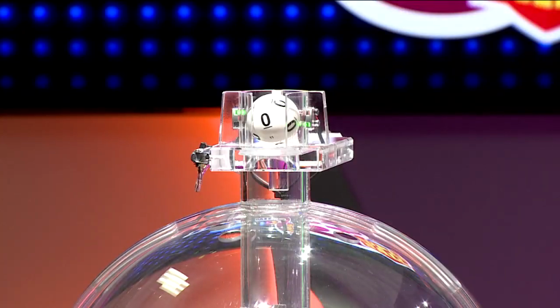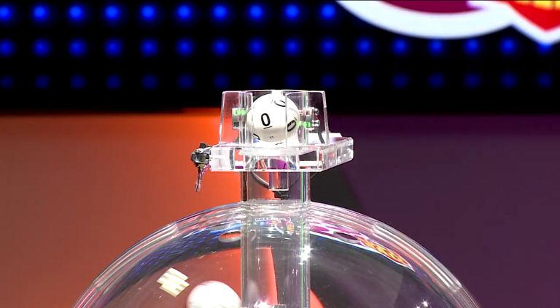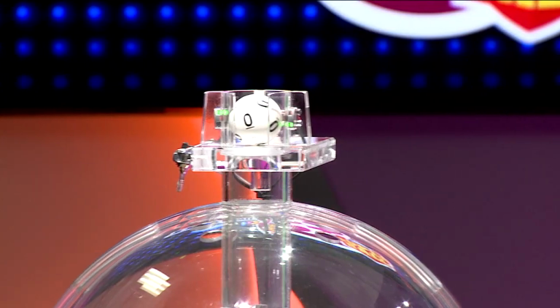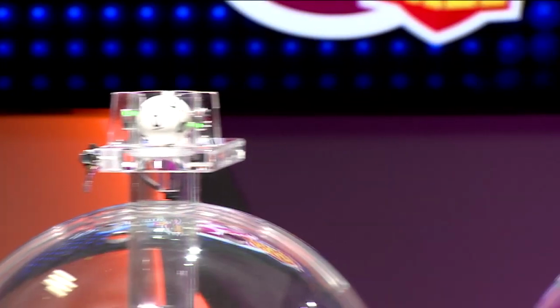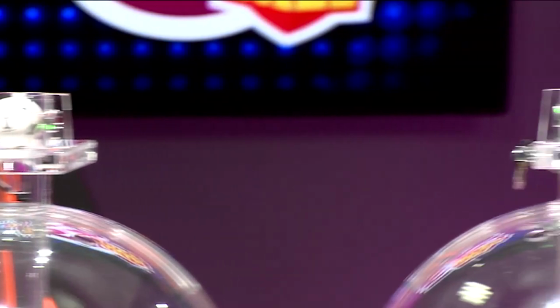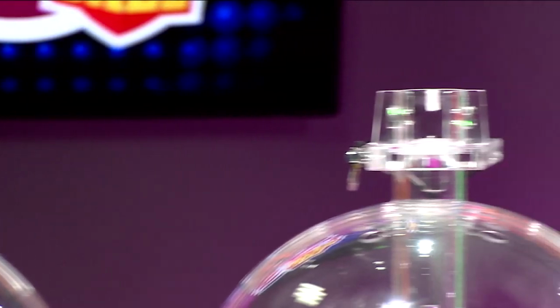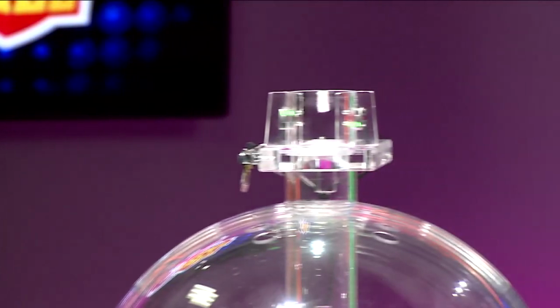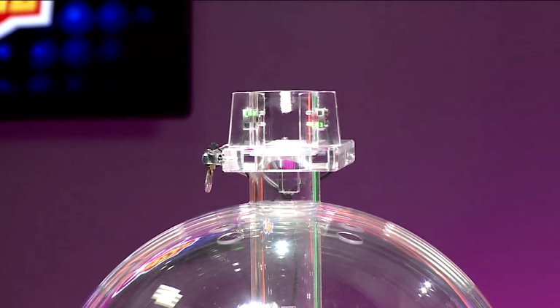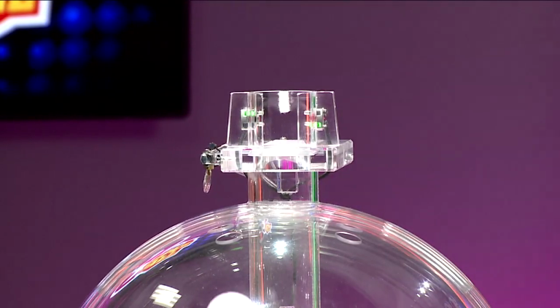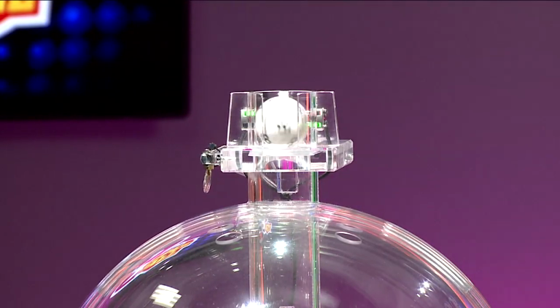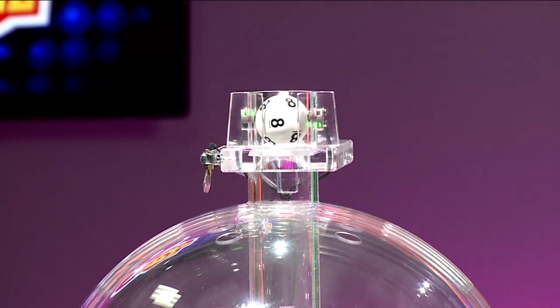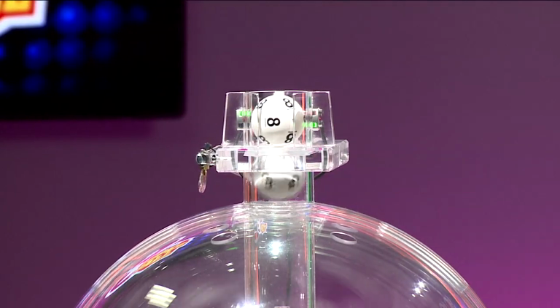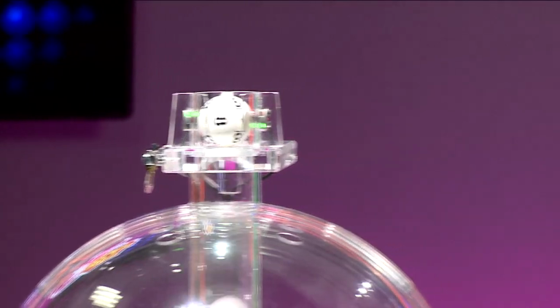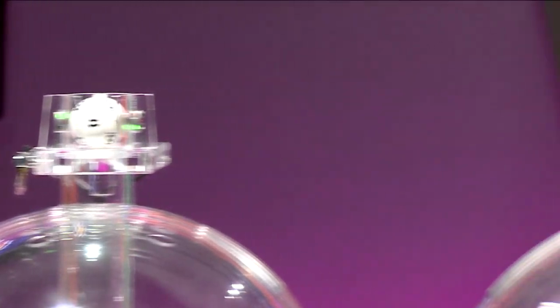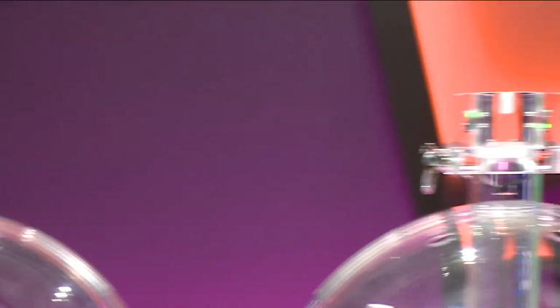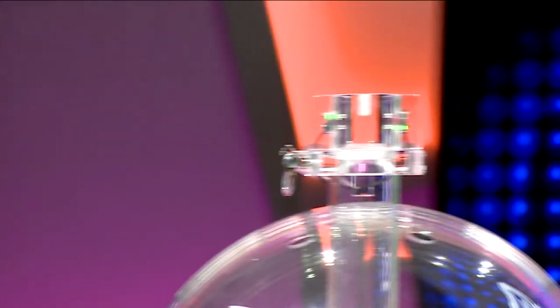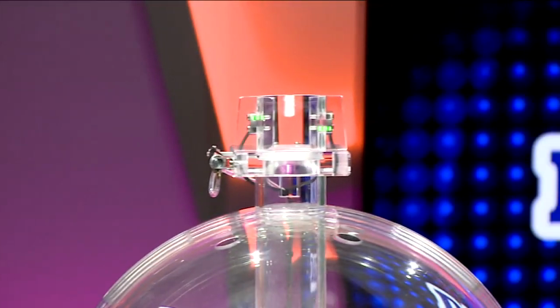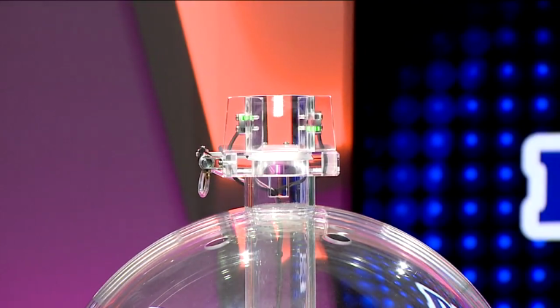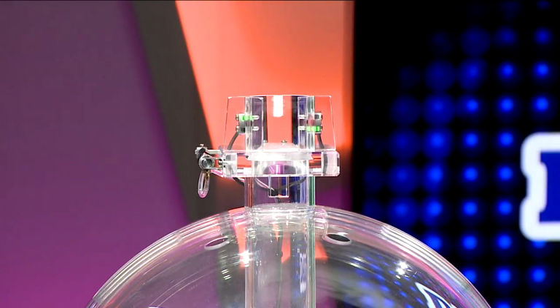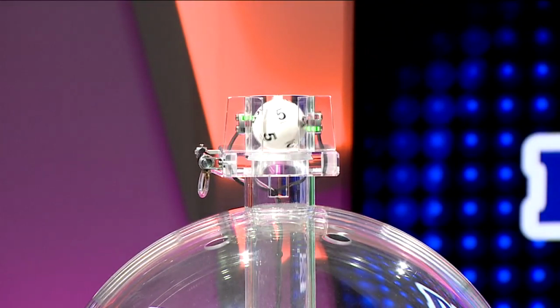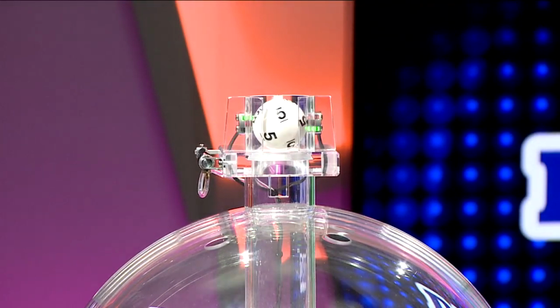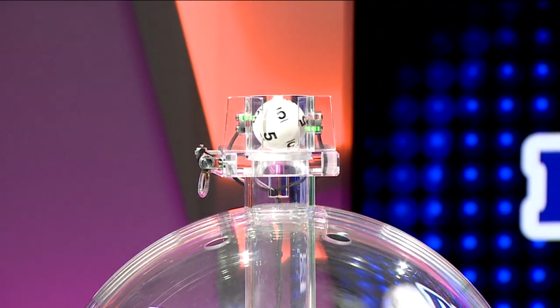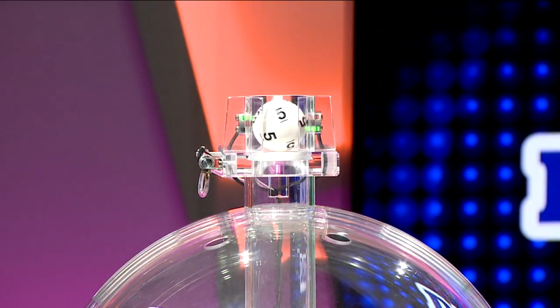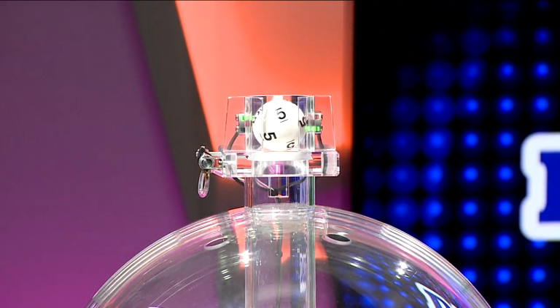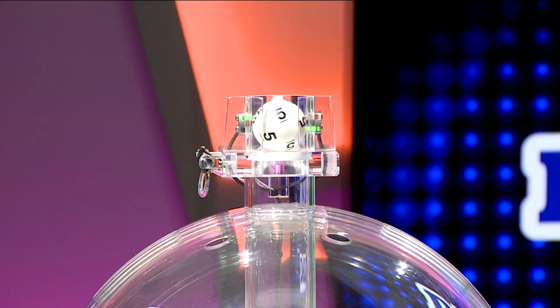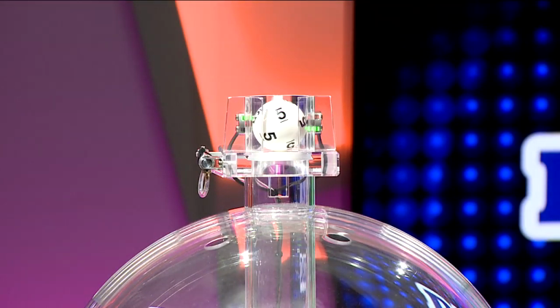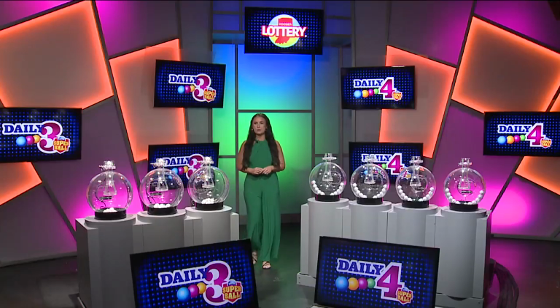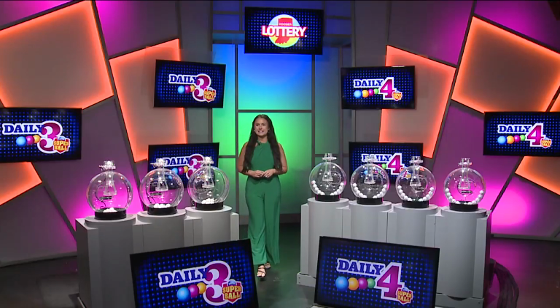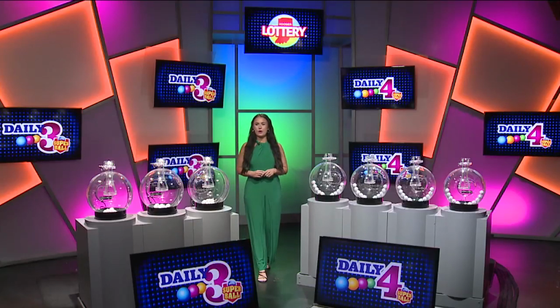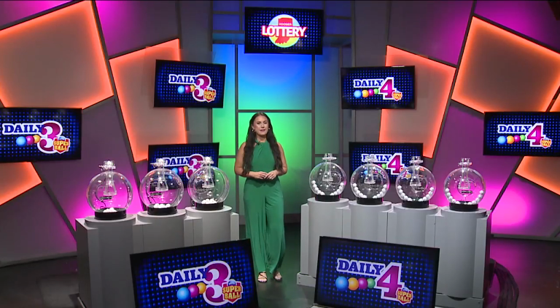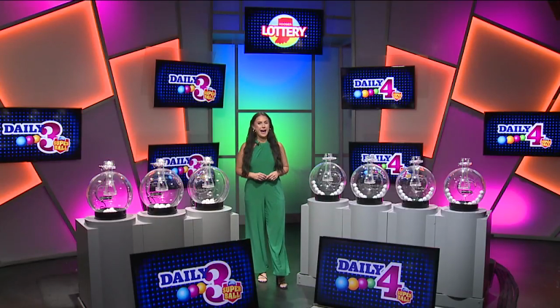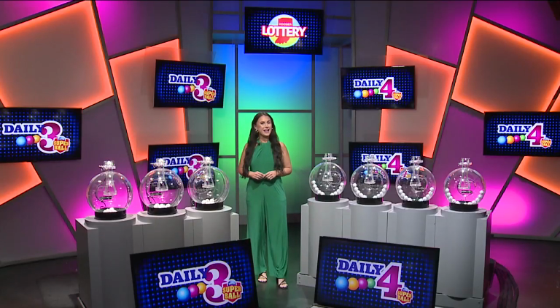Tonight's first number is 0, followed by 8, and finally 5. Again, your winning number is 085.